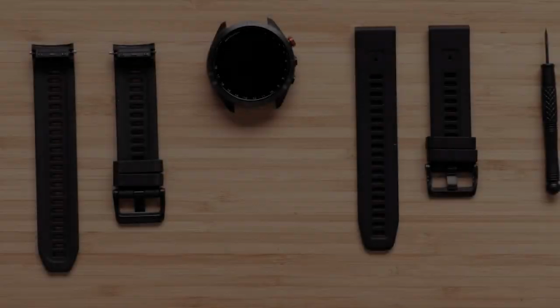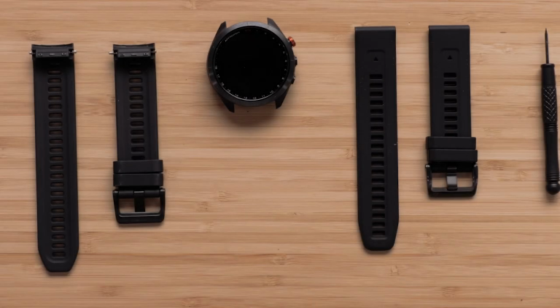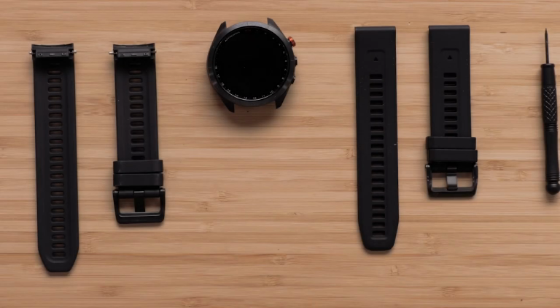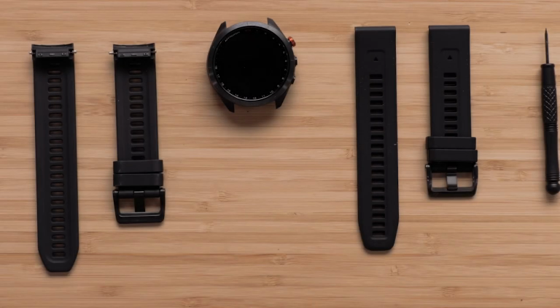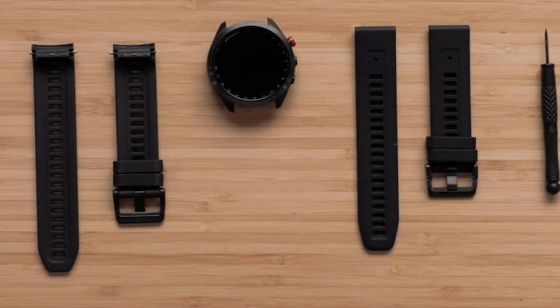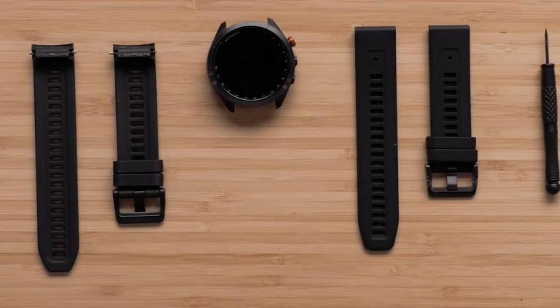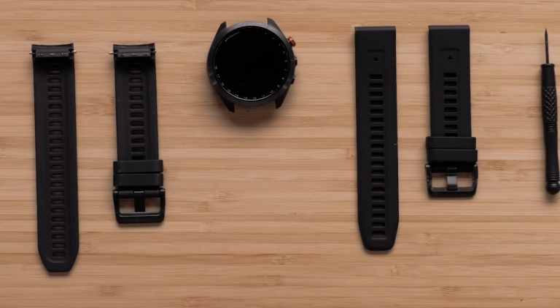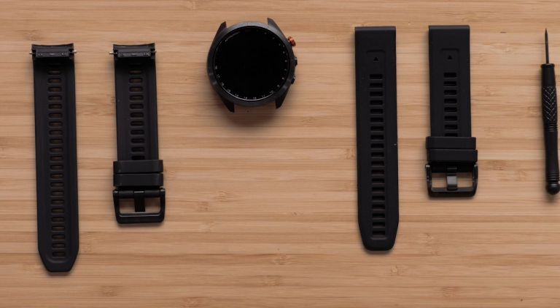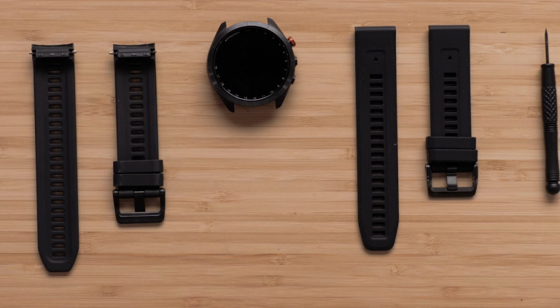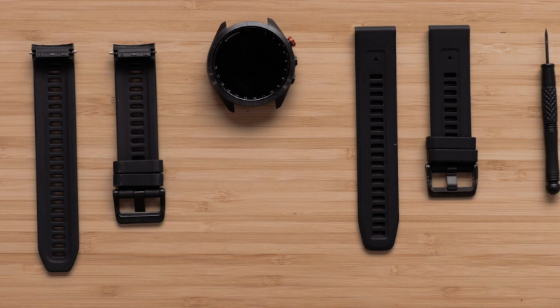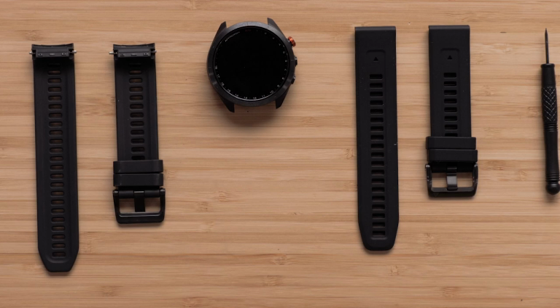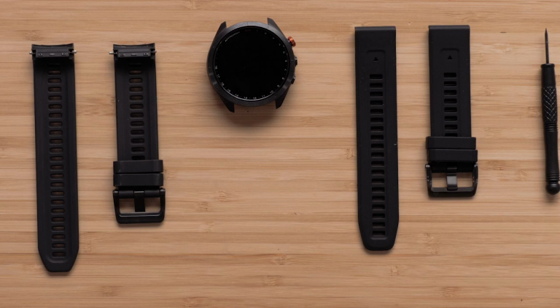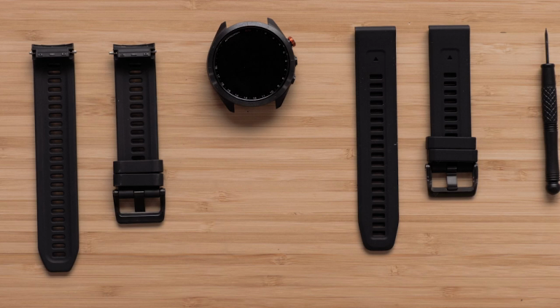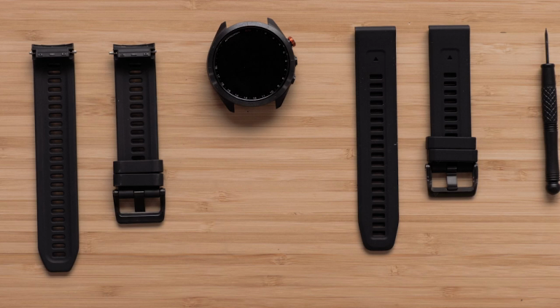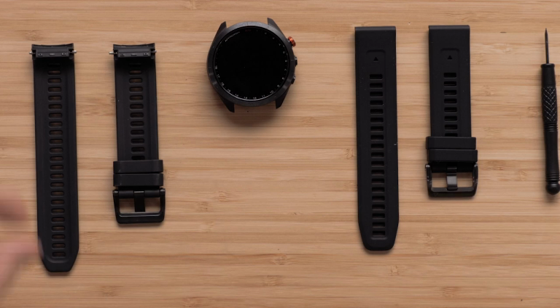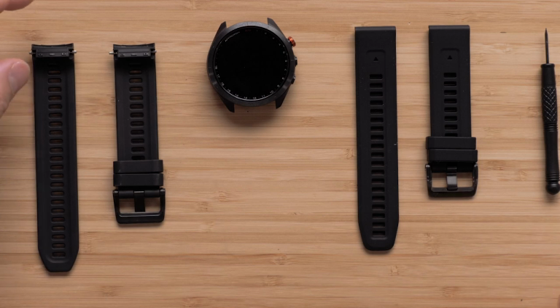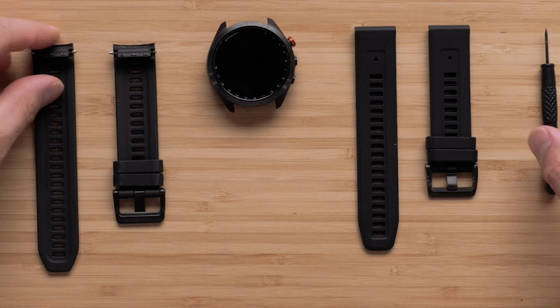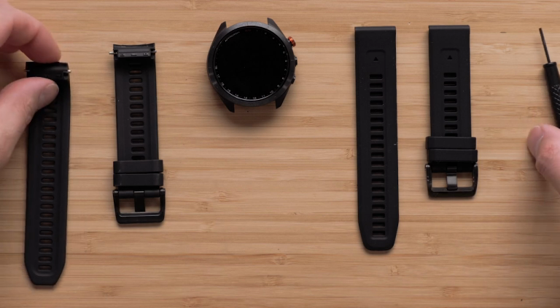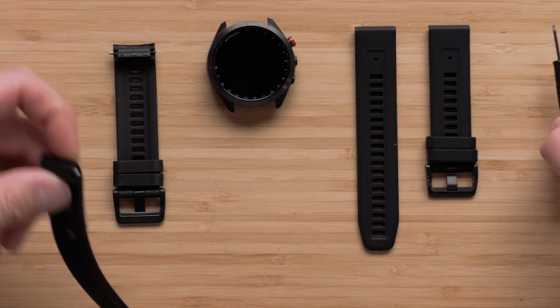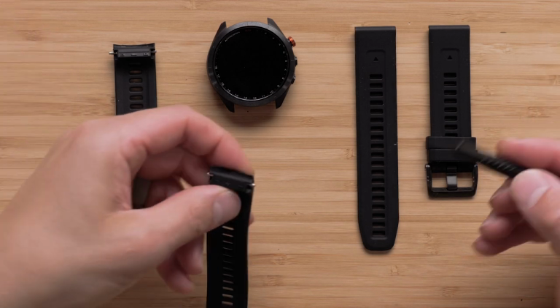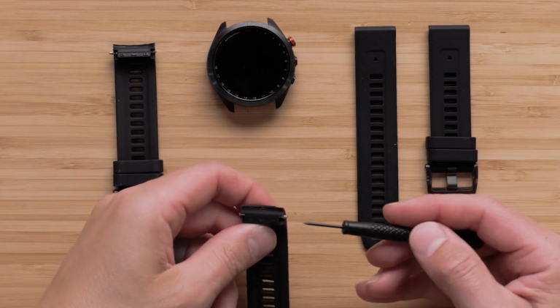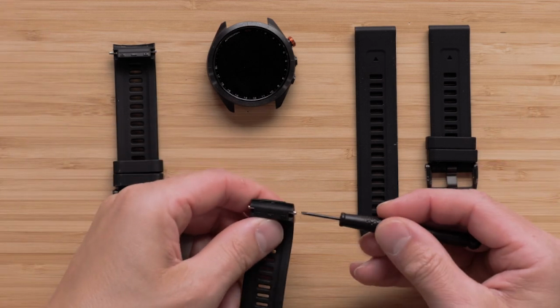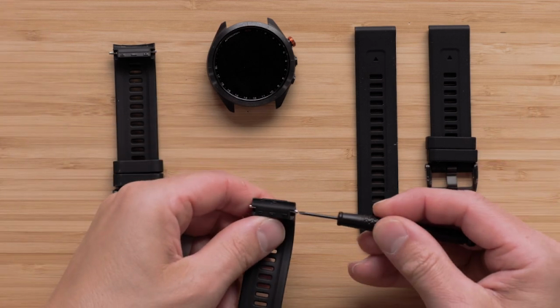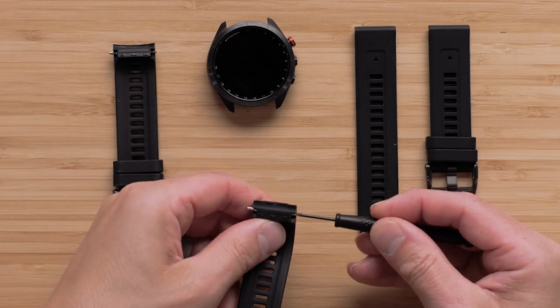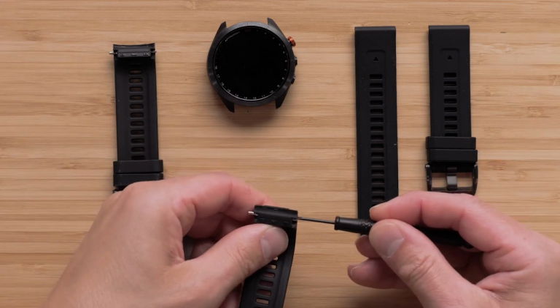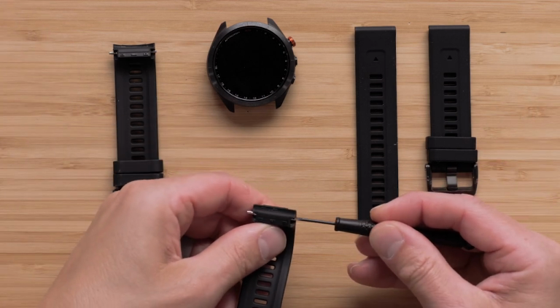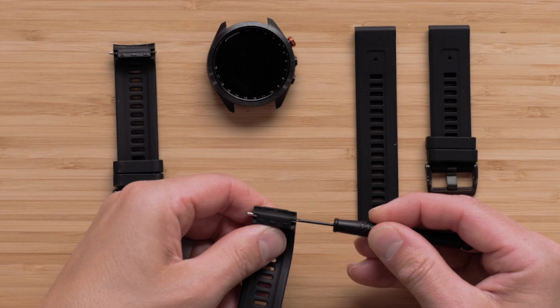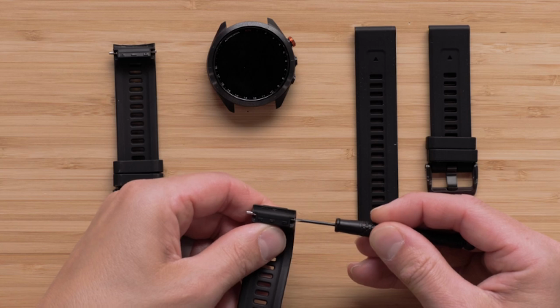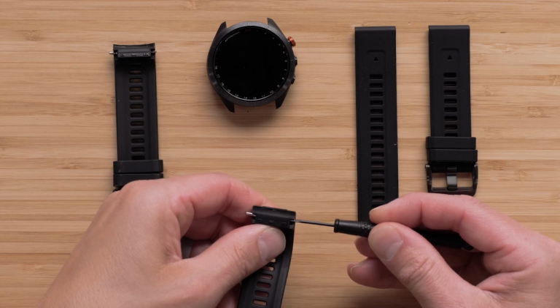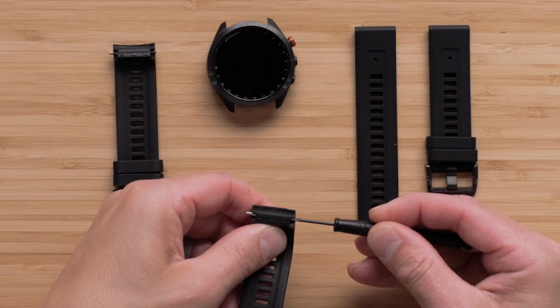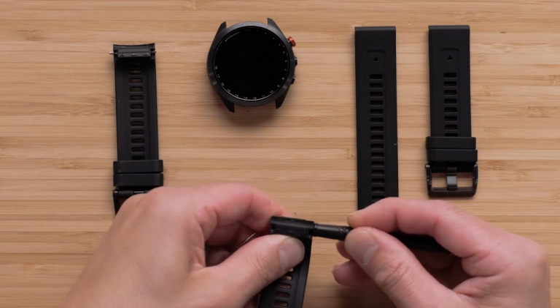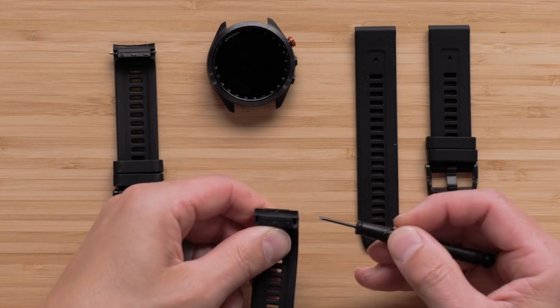Now, we will show you how to replace the QuickFit Watch Bands. Use the Precision Flathead Screwdriver to push out the spring bar from the Approach Watch Band.